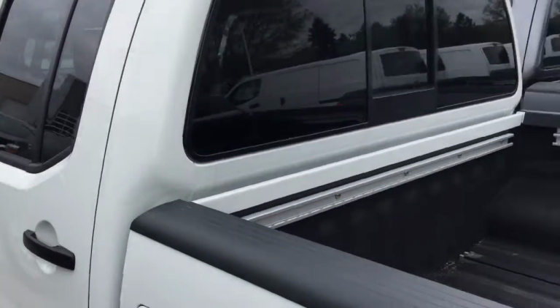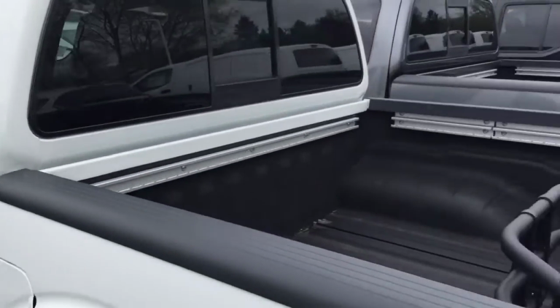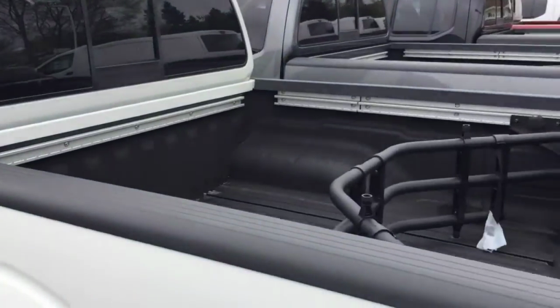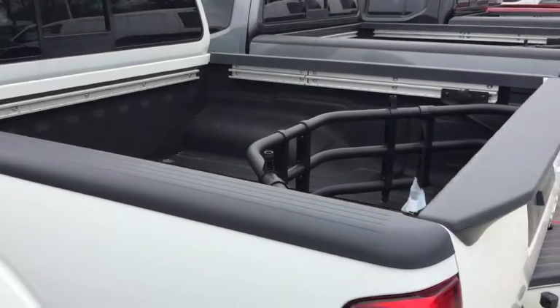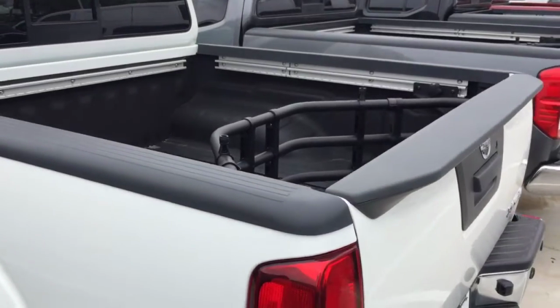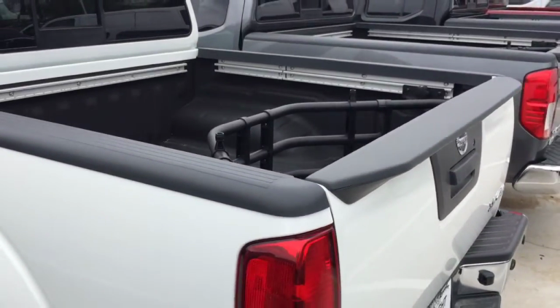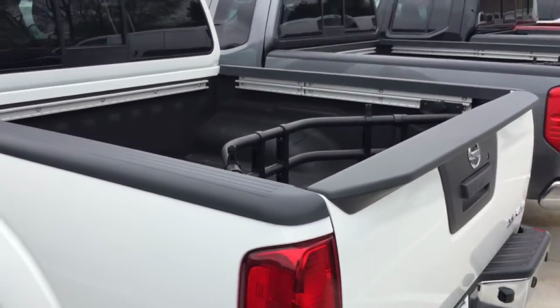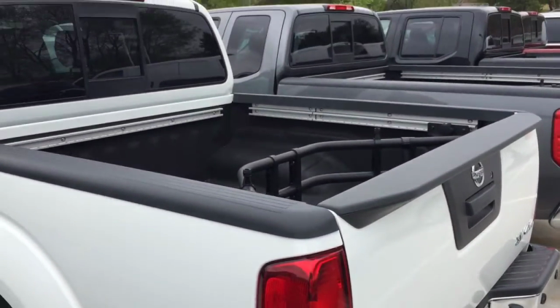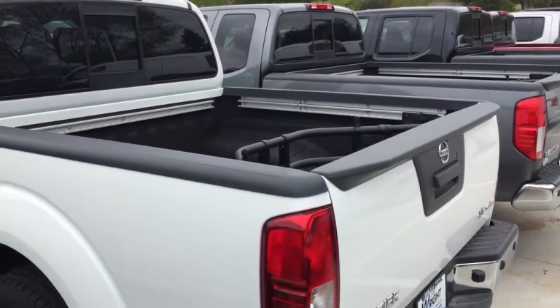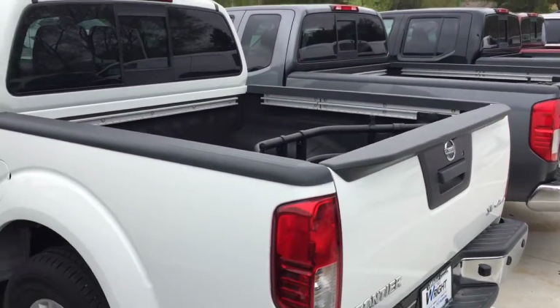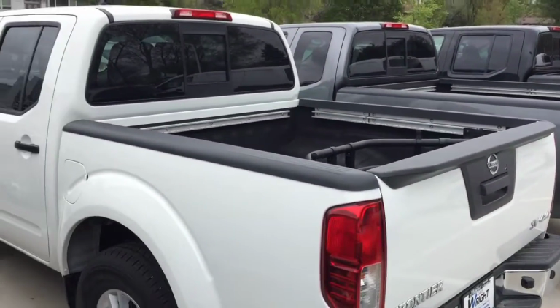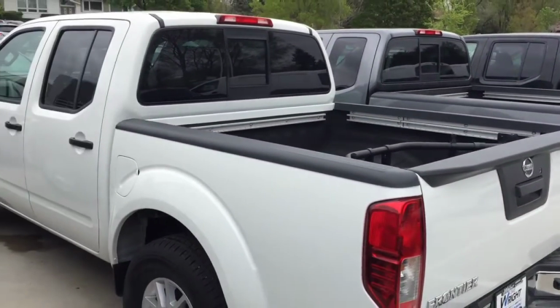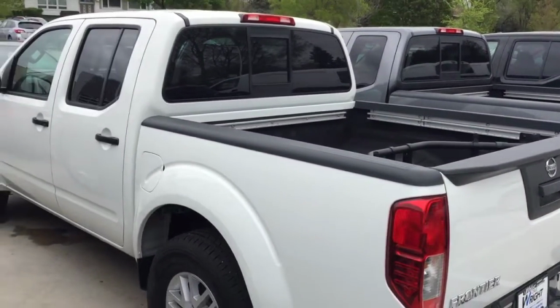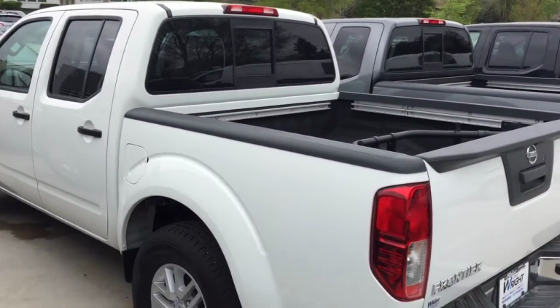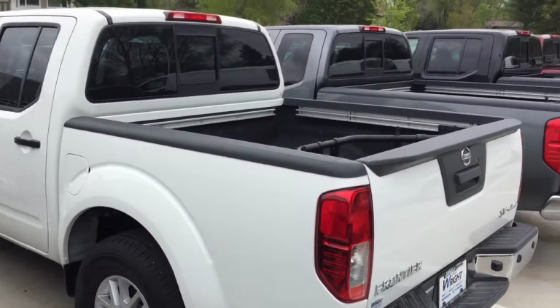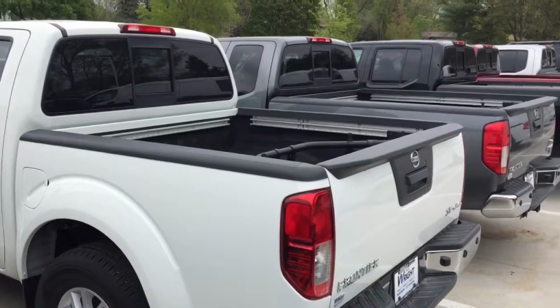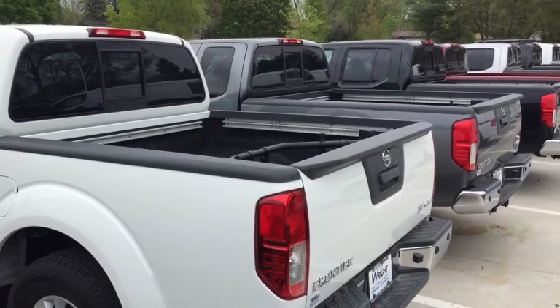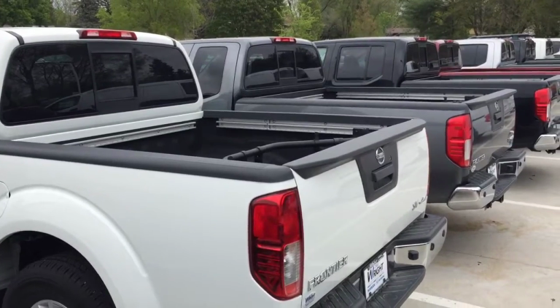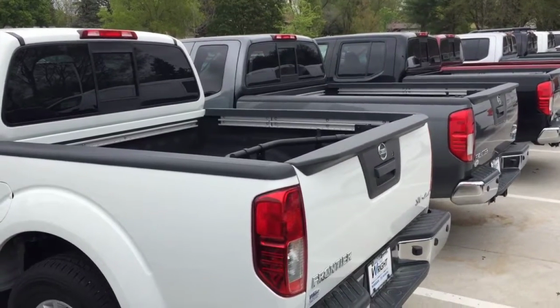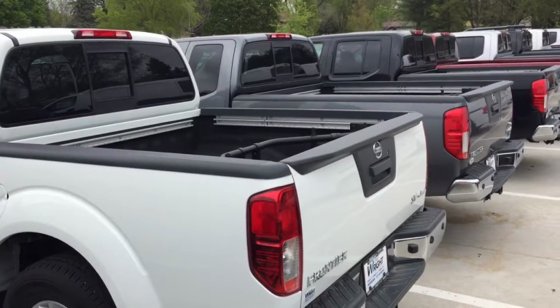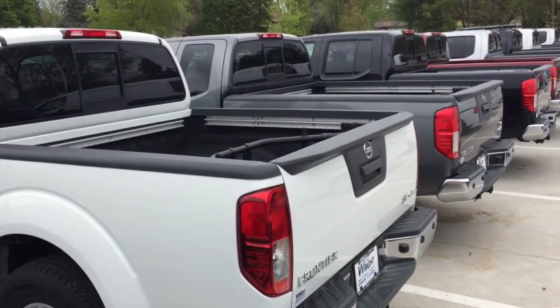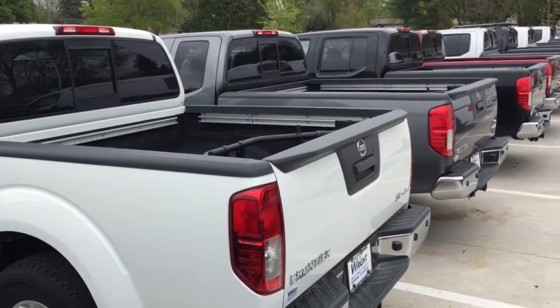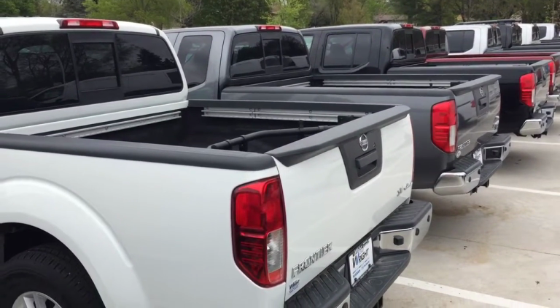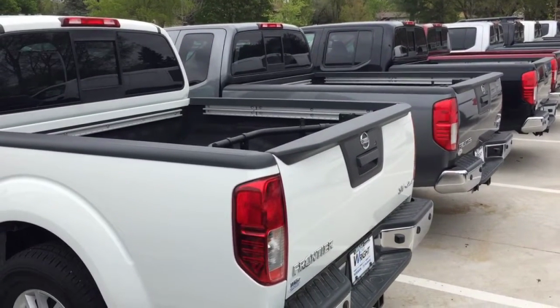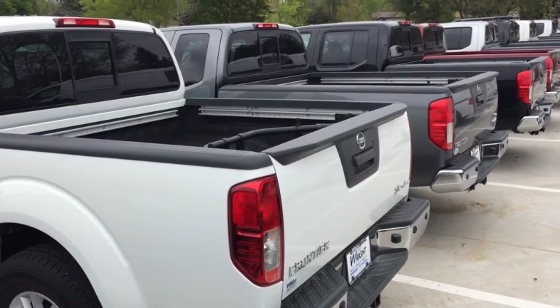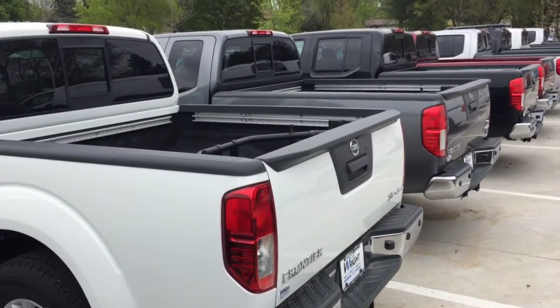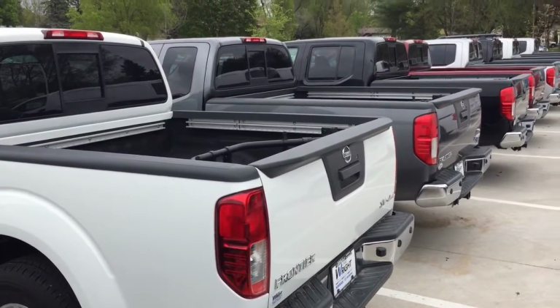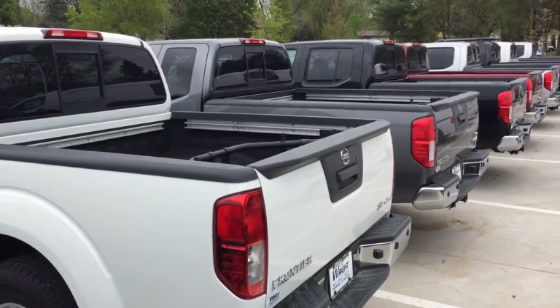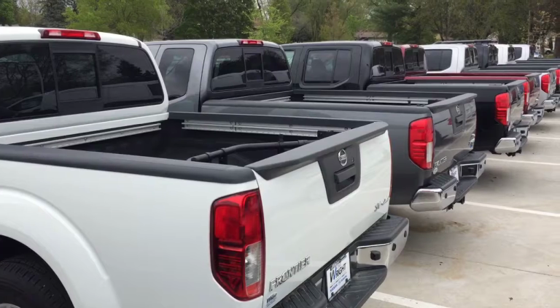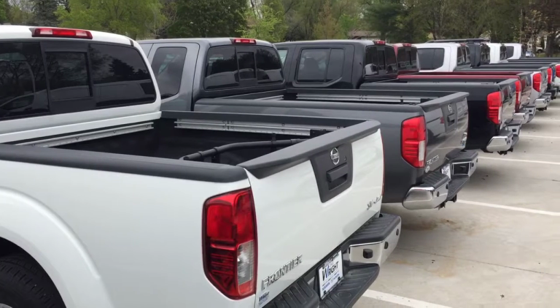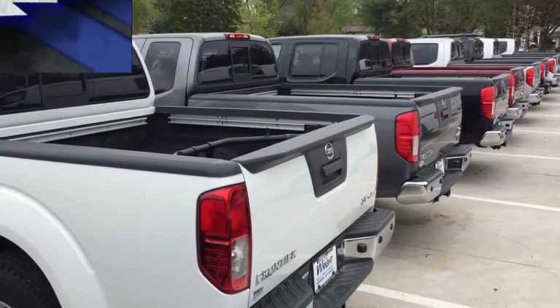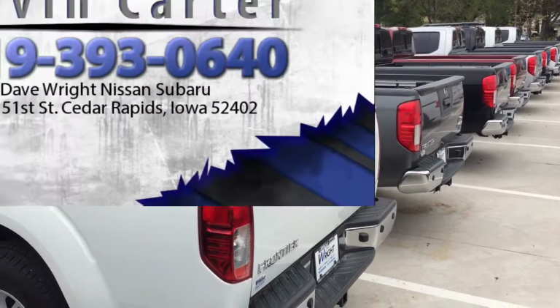This is Kevin Carter at Dave Ryan Nissan Subaru showing off 2017 Nissan Frontiers. Give me a call, let me know you received the video. It's where you get the right car, at the right place, at the right price. Thank you.